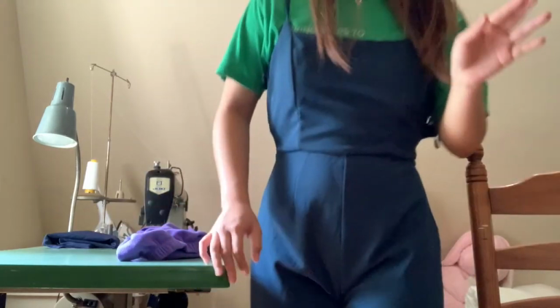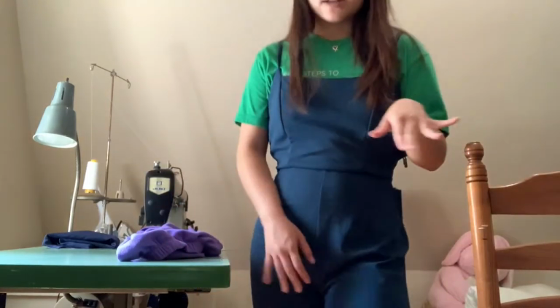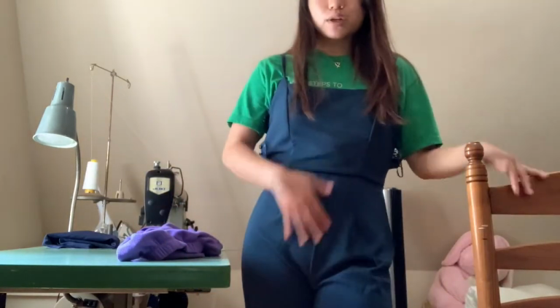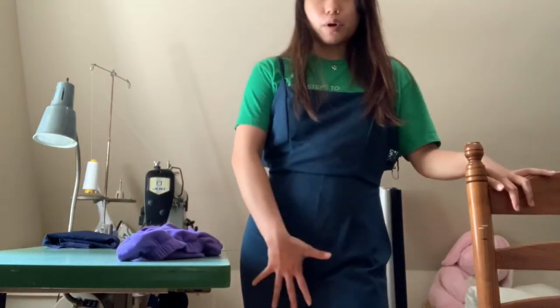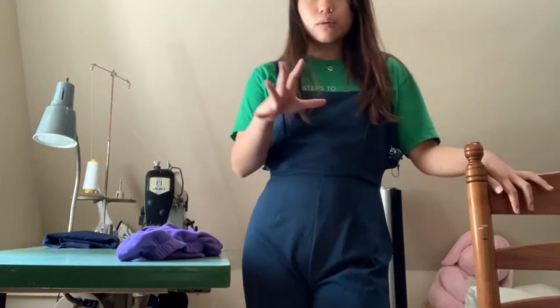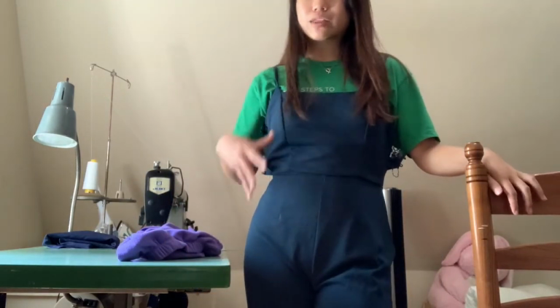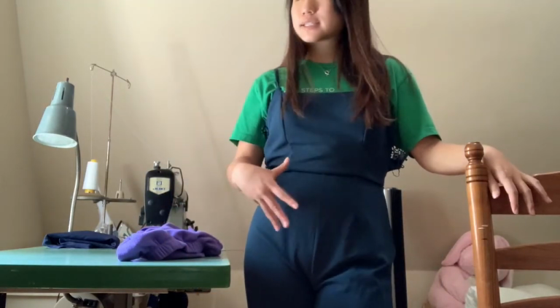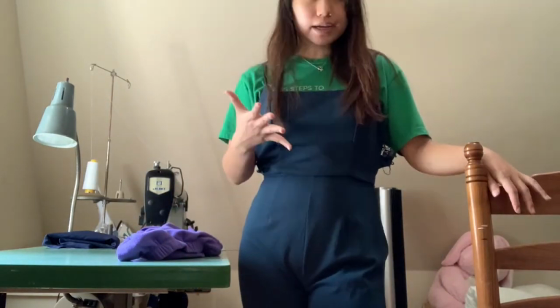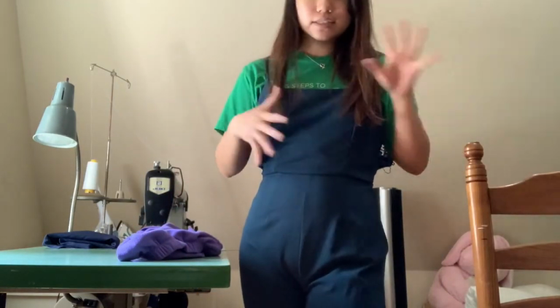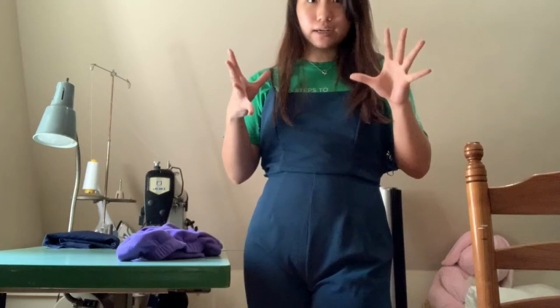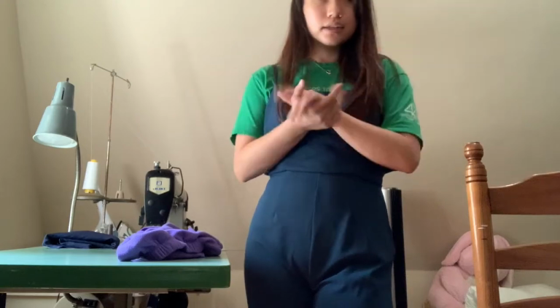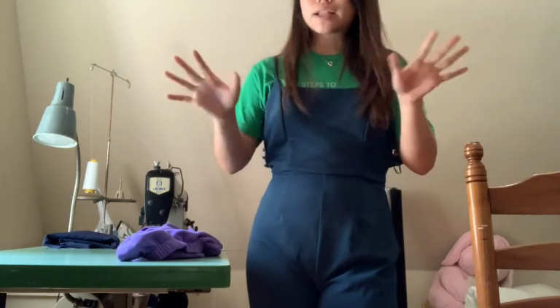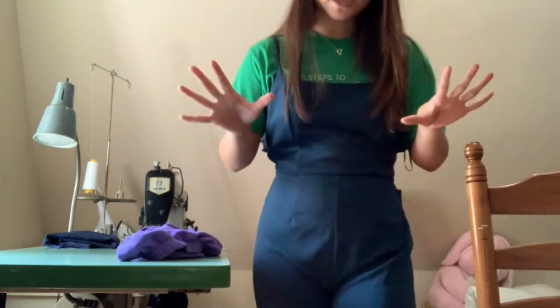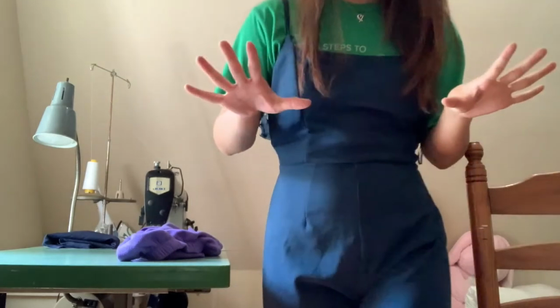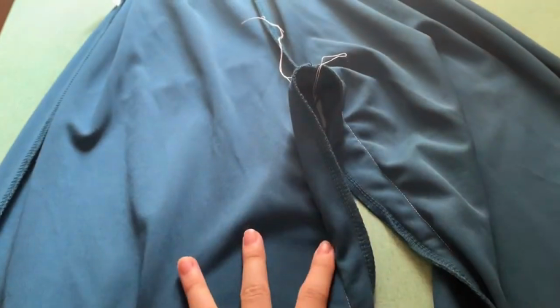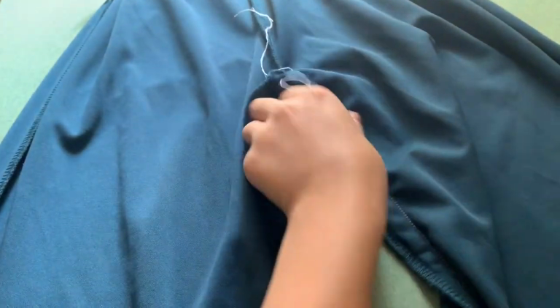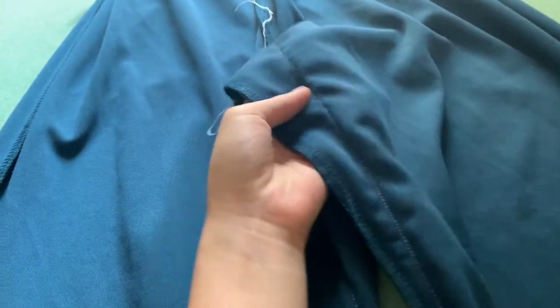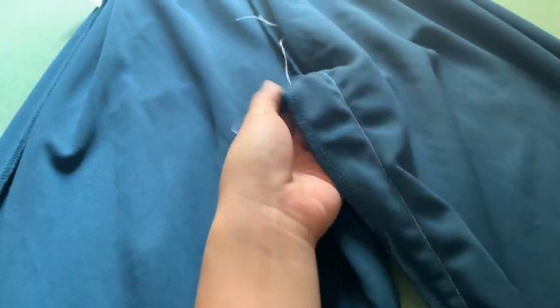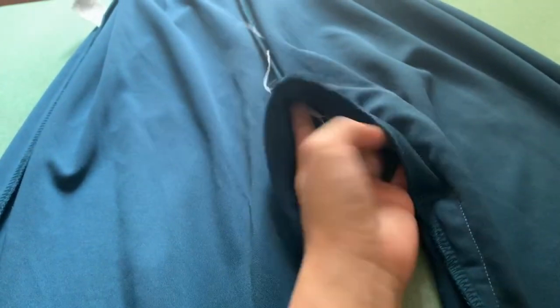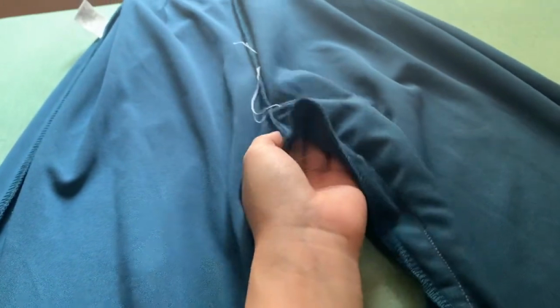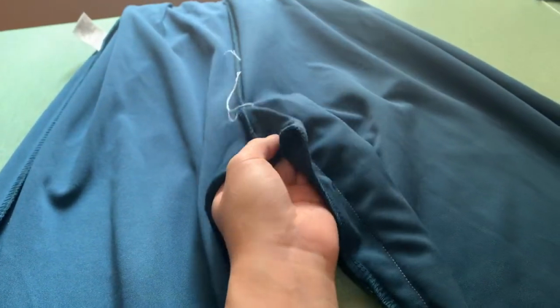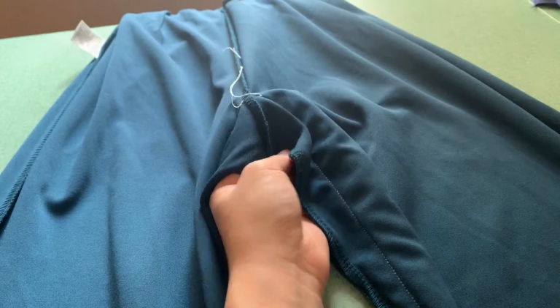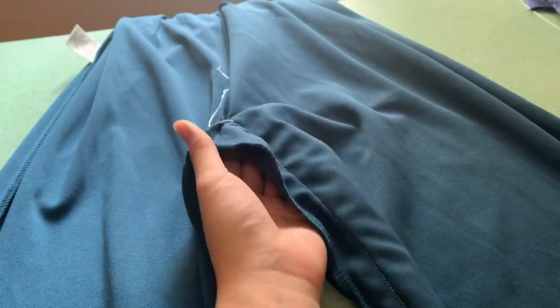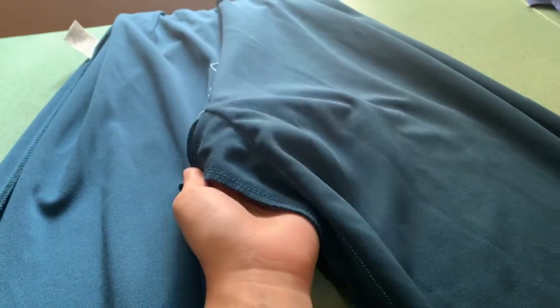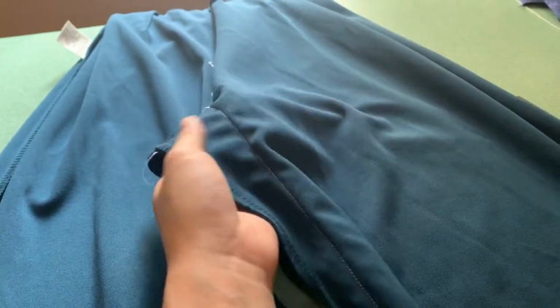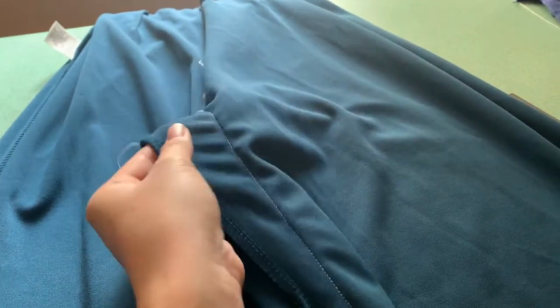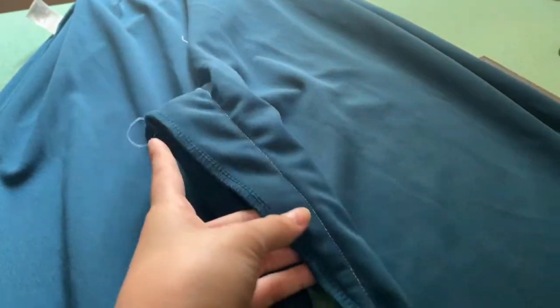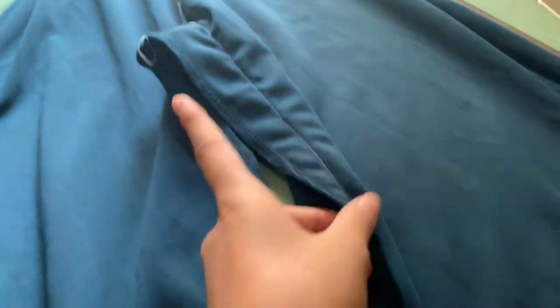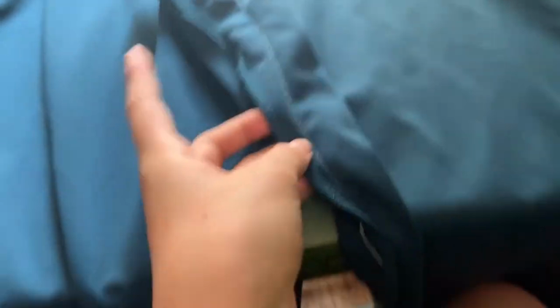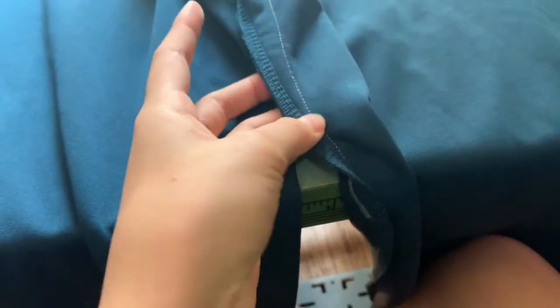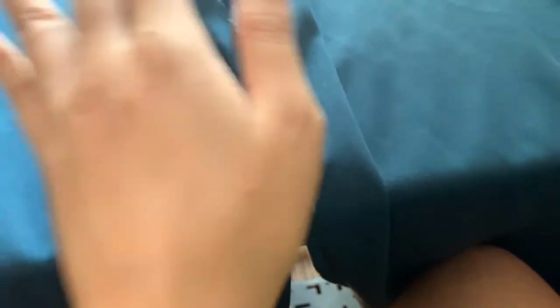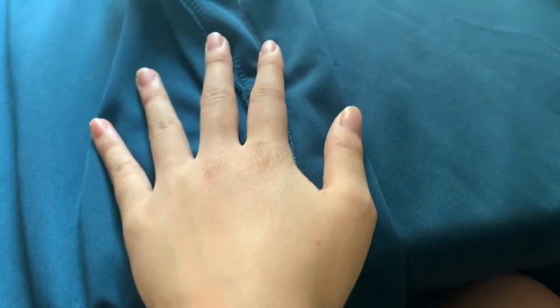I'm probably going to rip apart both legs. So what I did was go into the crotch and take out about an inch and a half or two inches — just a straight stitch all the way down into the leg seam.